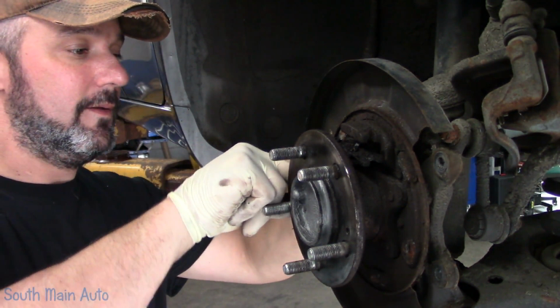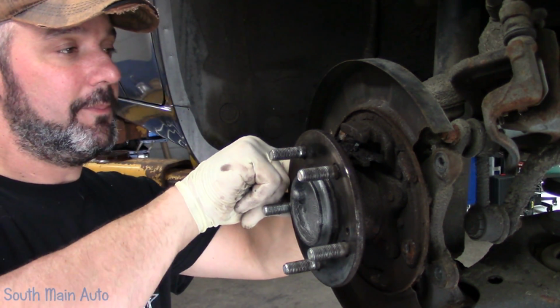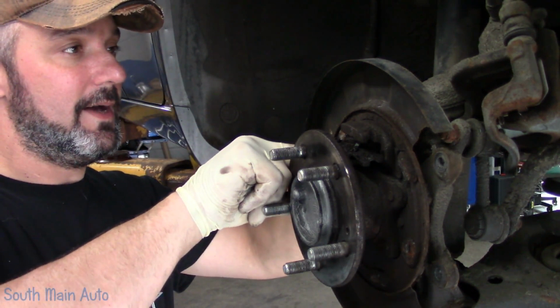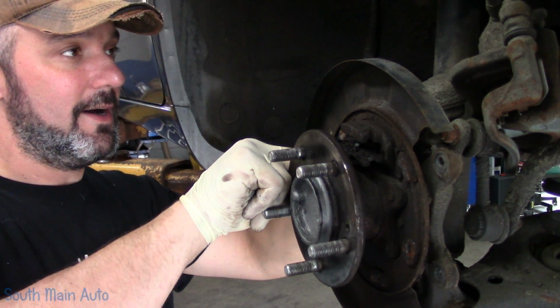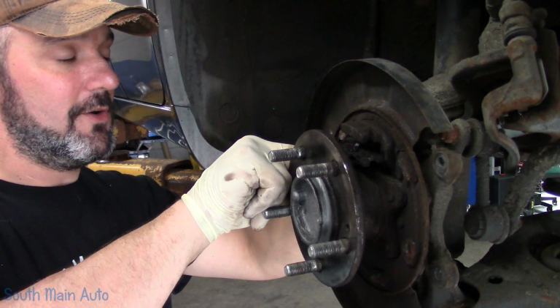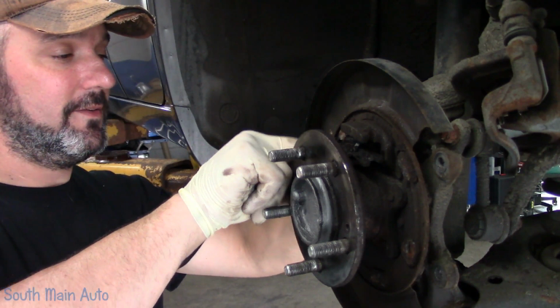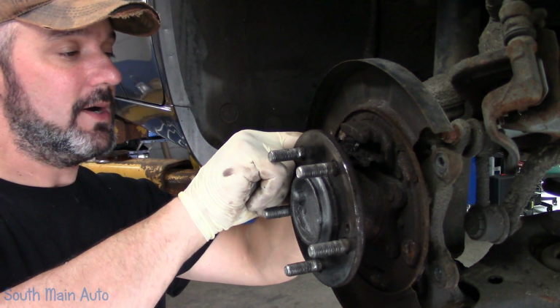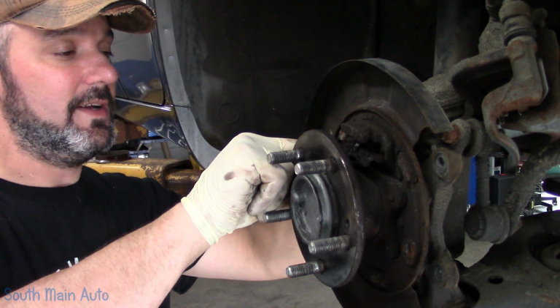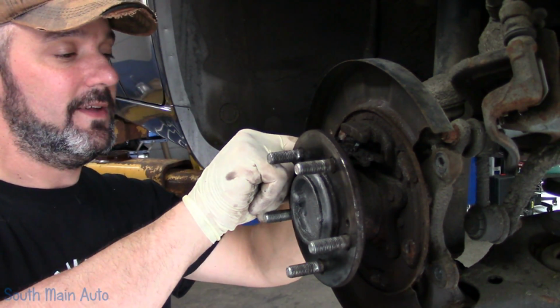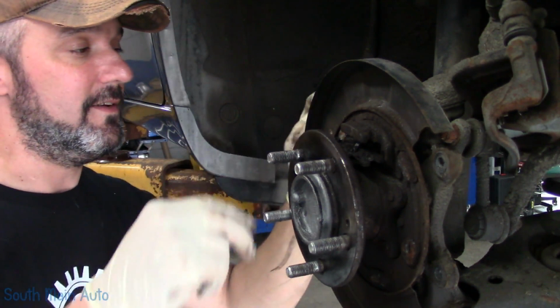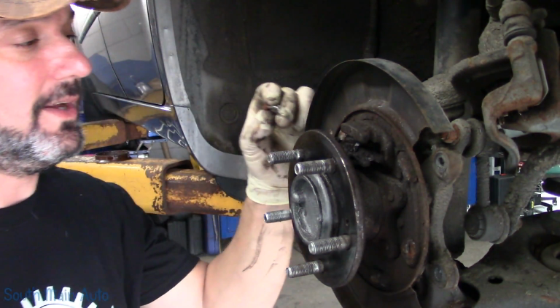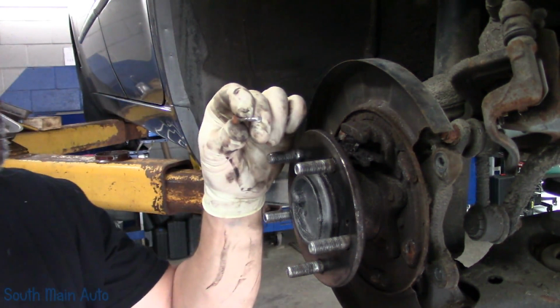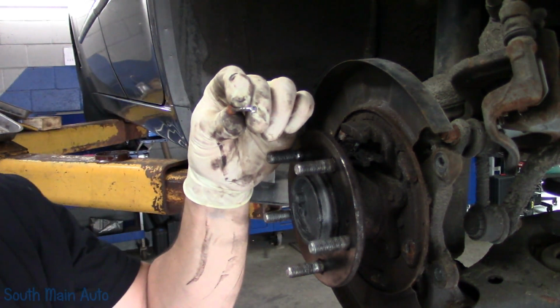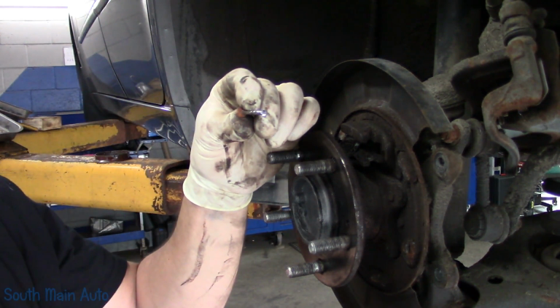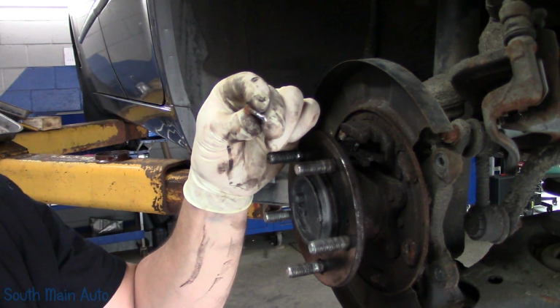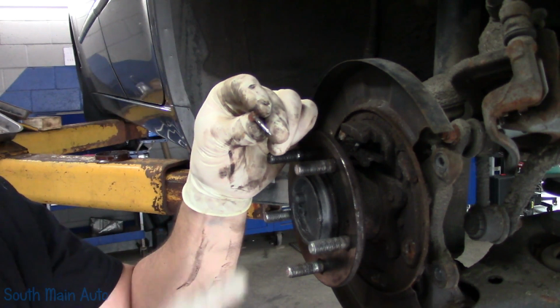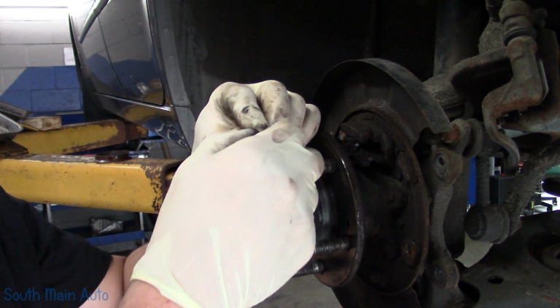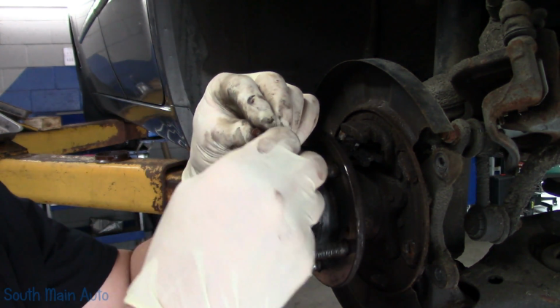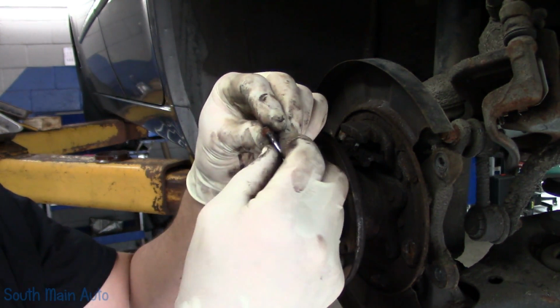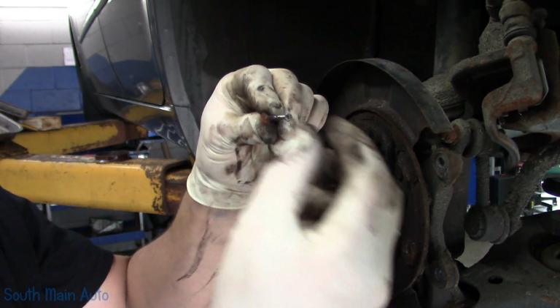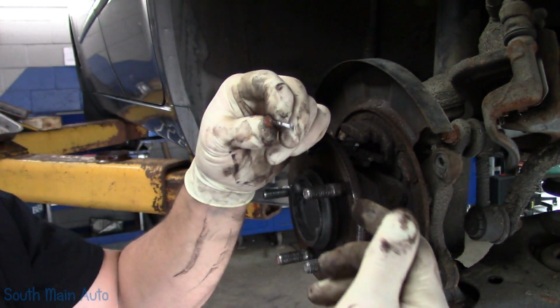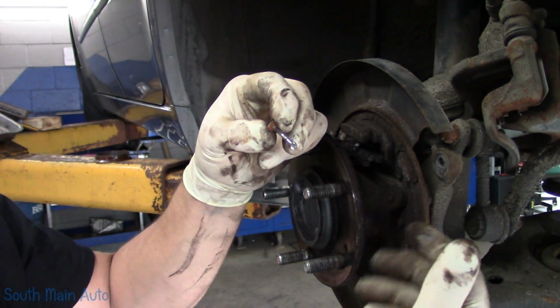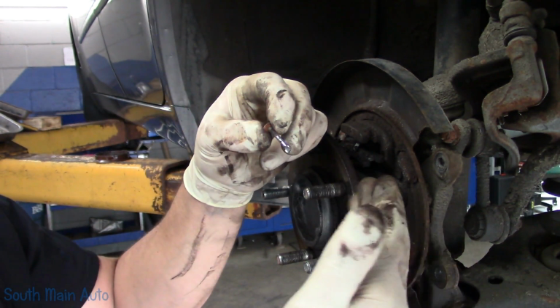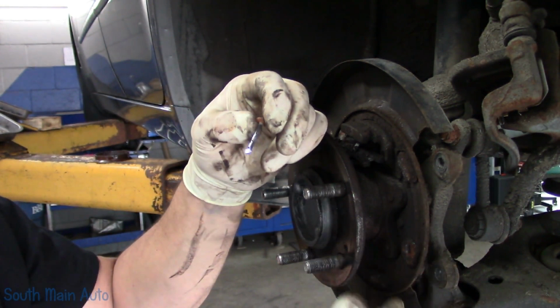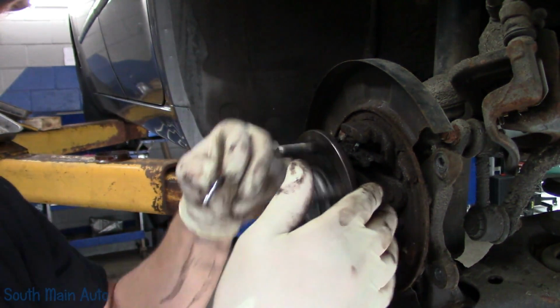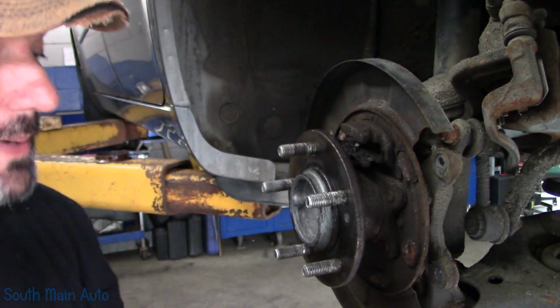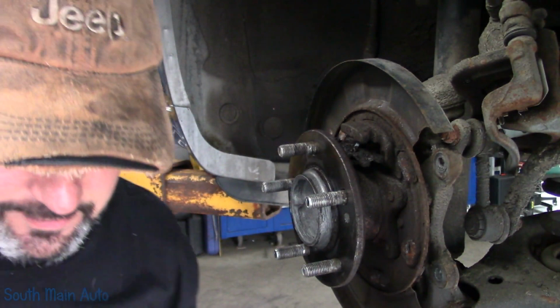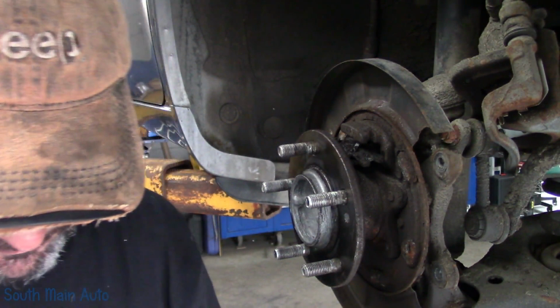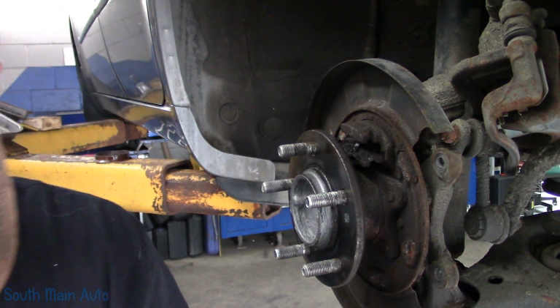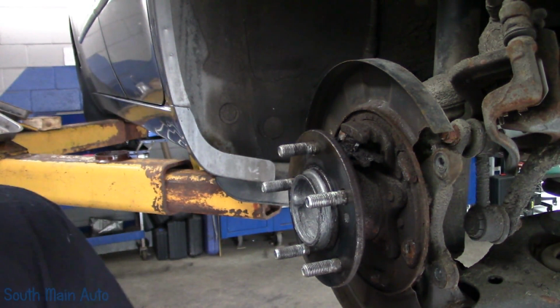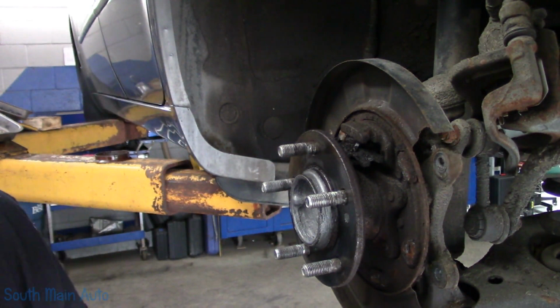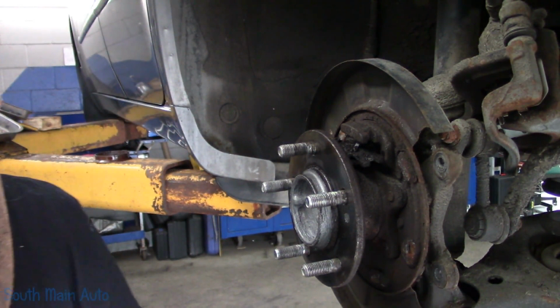I'm just going to pull the nails out. Now if your hardware is all rusty and crusty, it needs to be changed — particularly these nails. Because if these break, then the shoe comes out, hits the back of the hub, and it's a bad day.